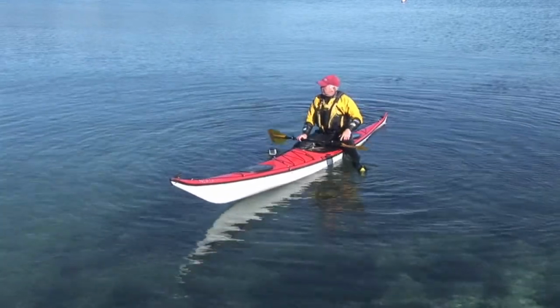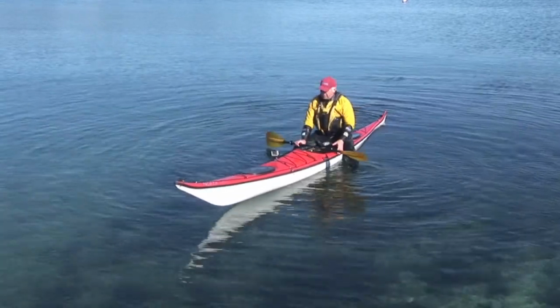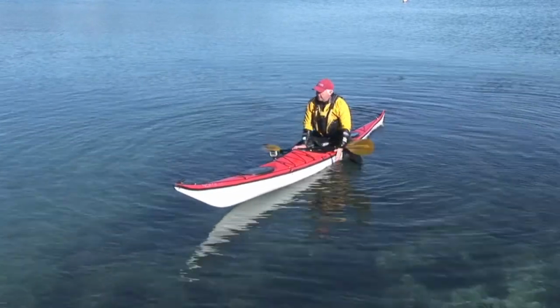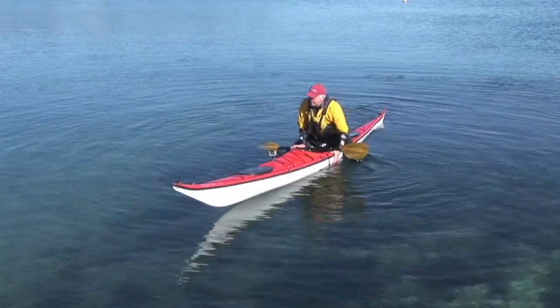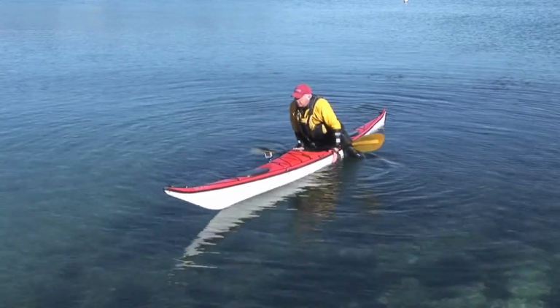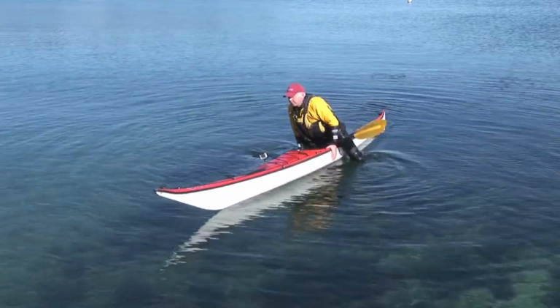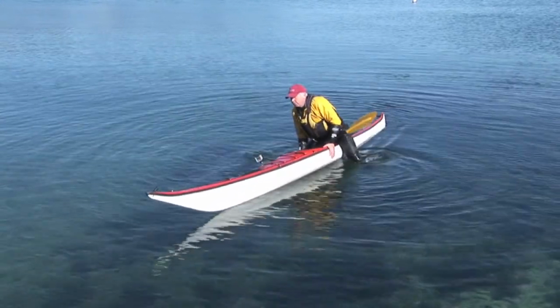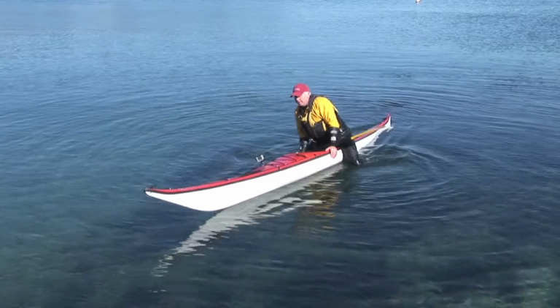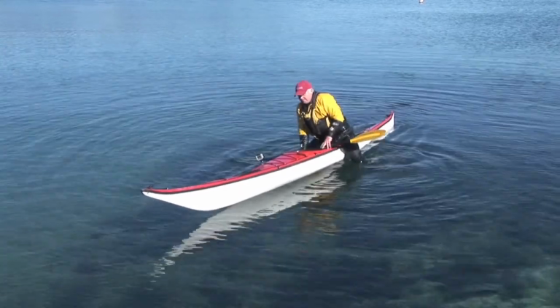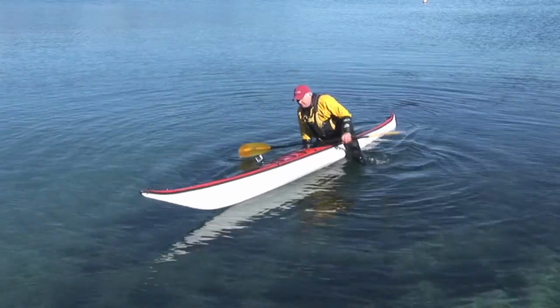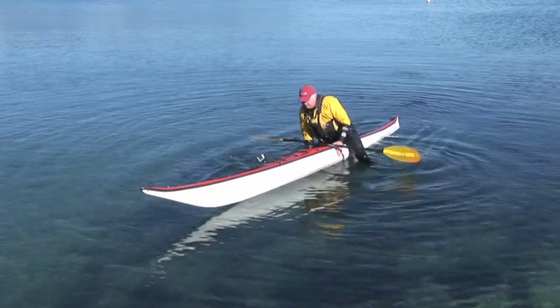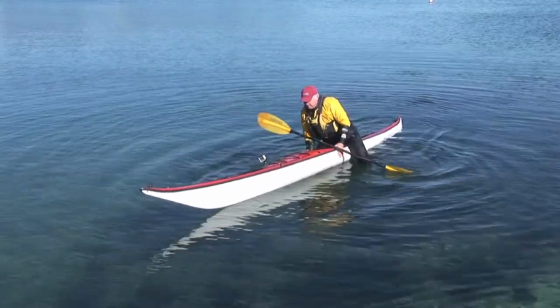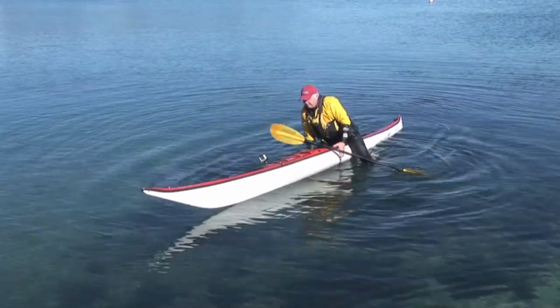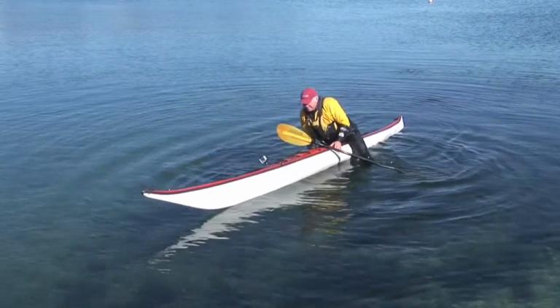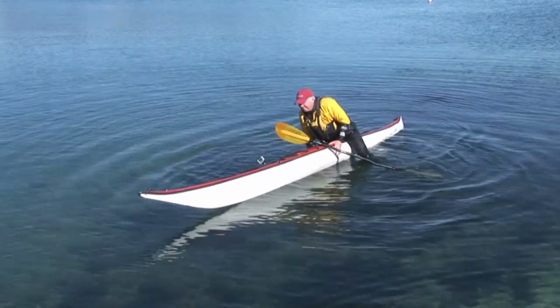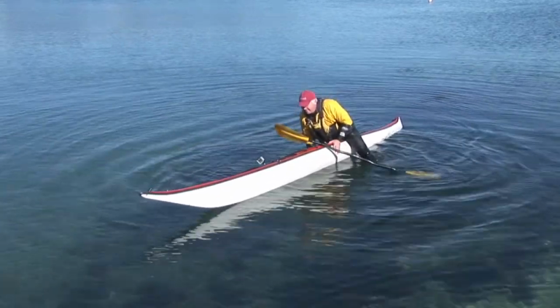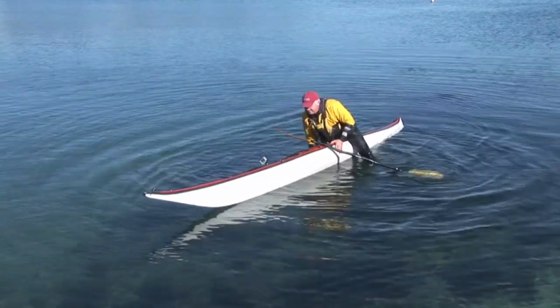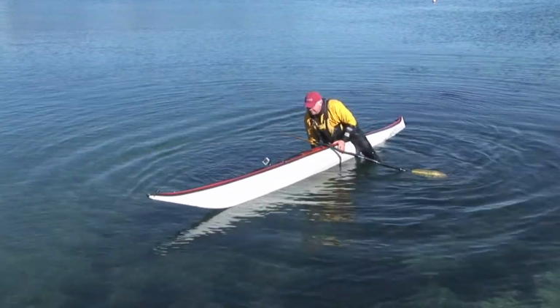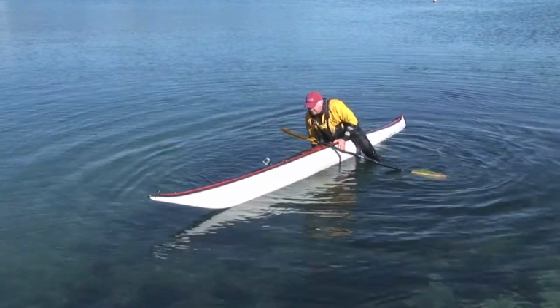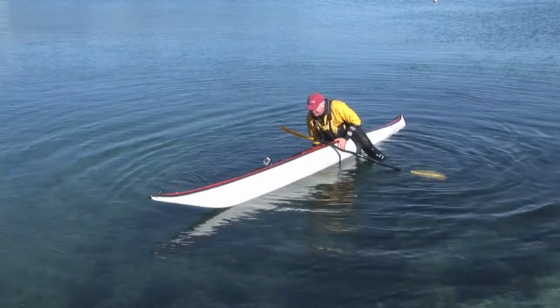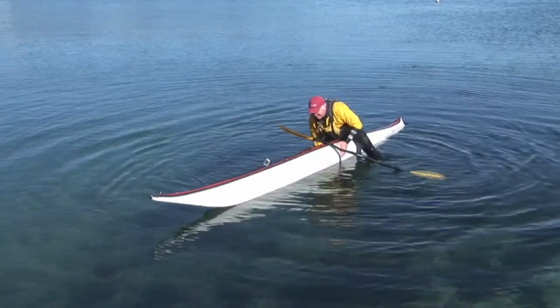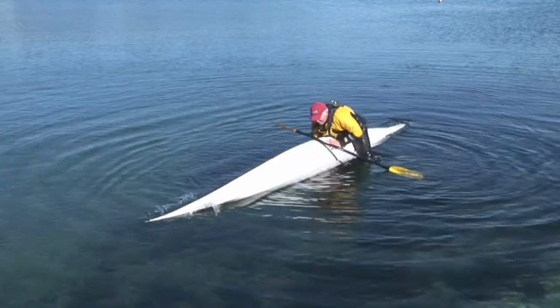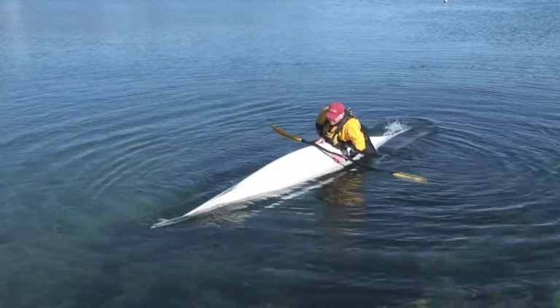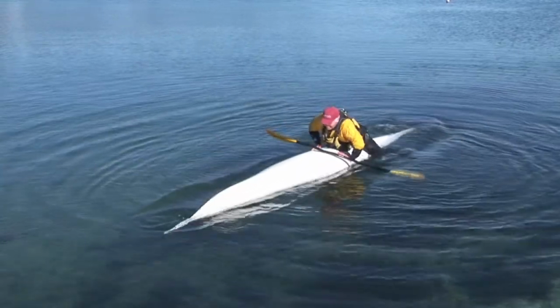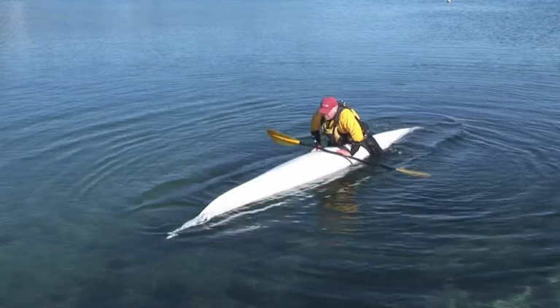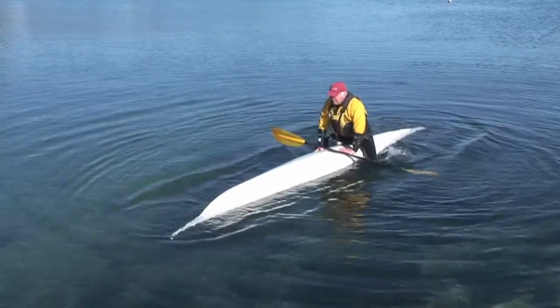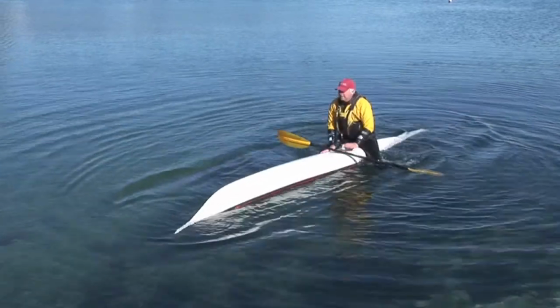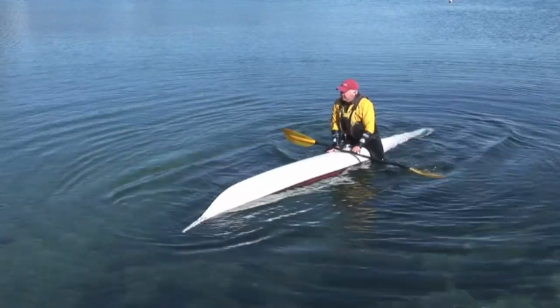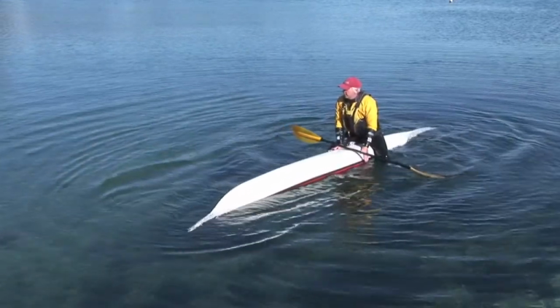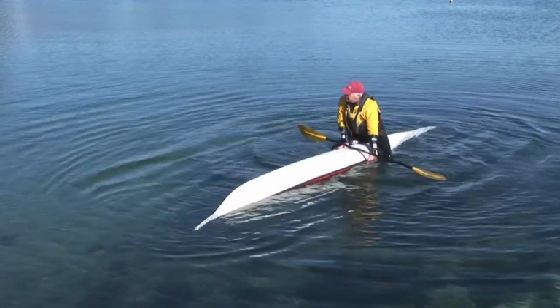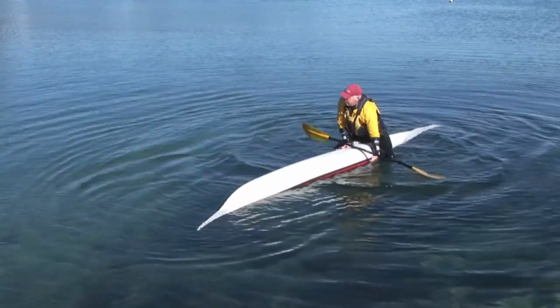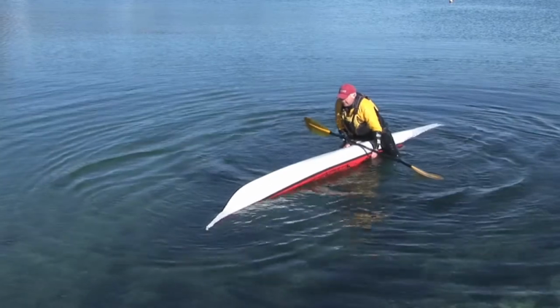So we're actually staying upright and we're going to put the boat over — and all the way over. And once we've gone there, we can go all the way back up again.